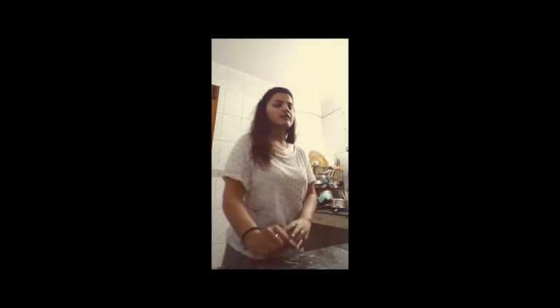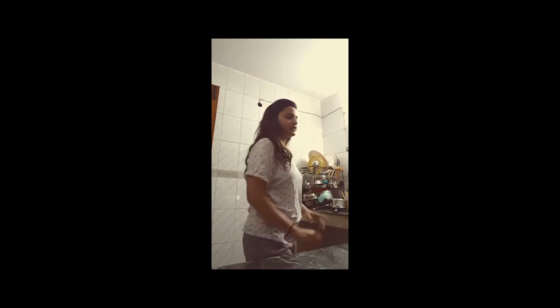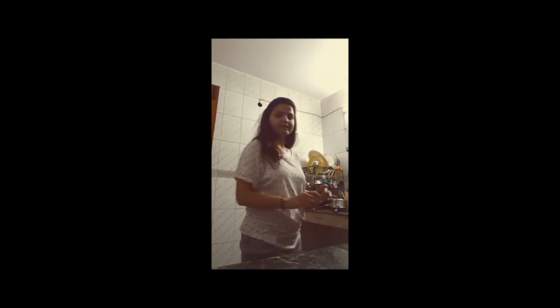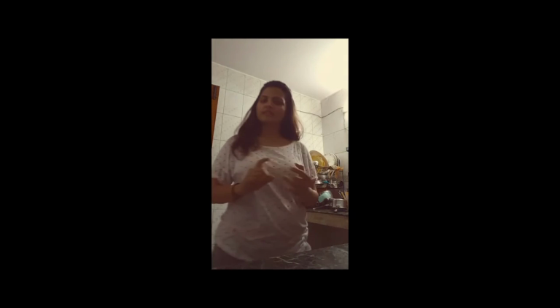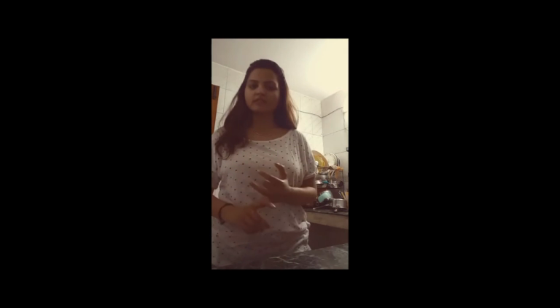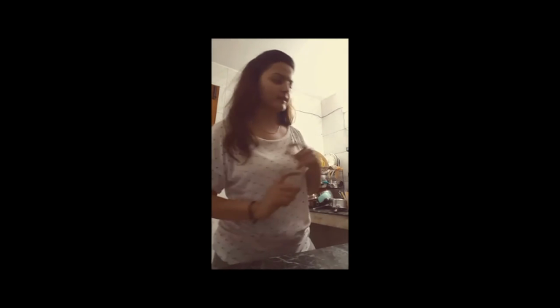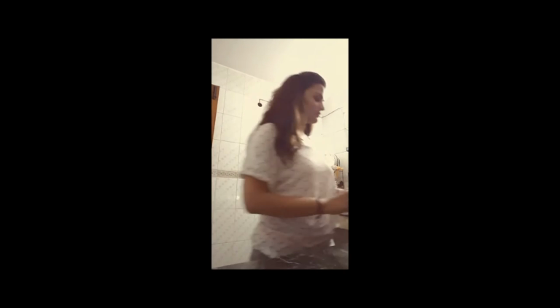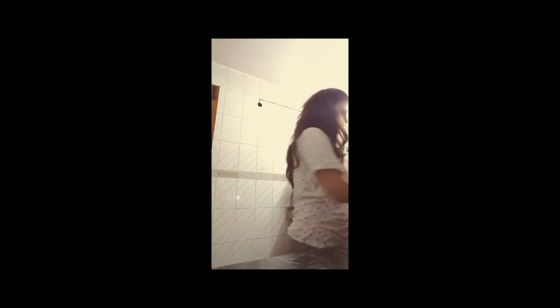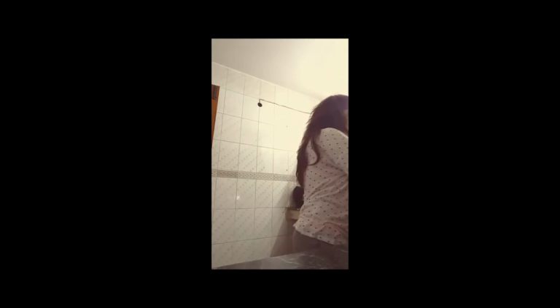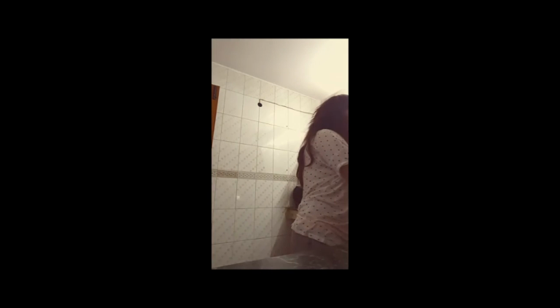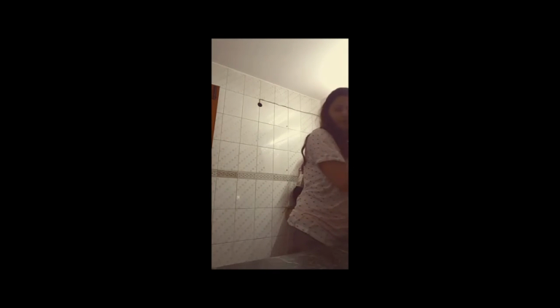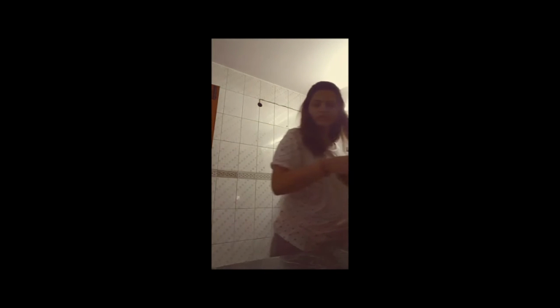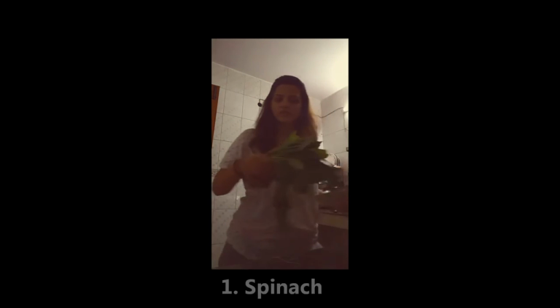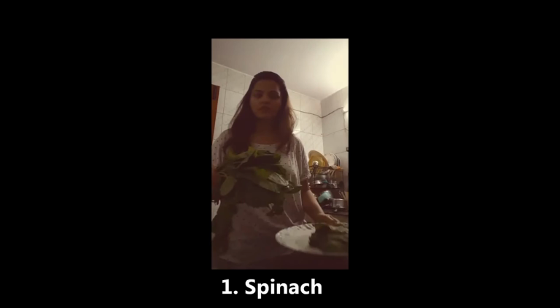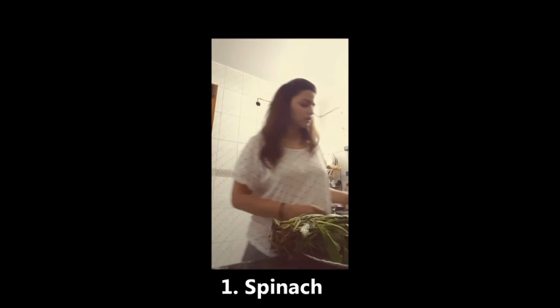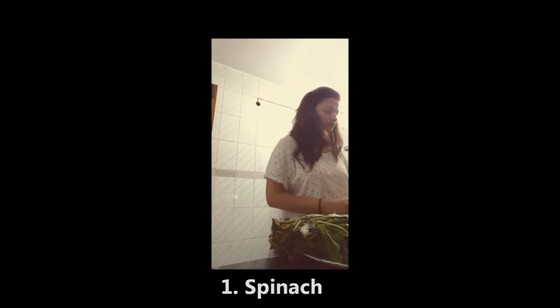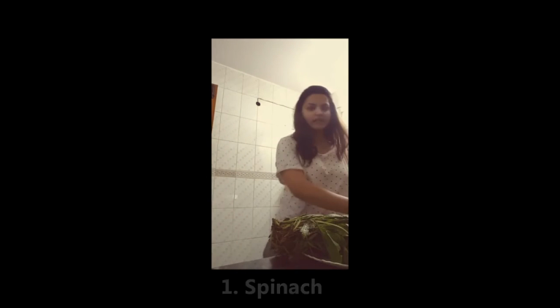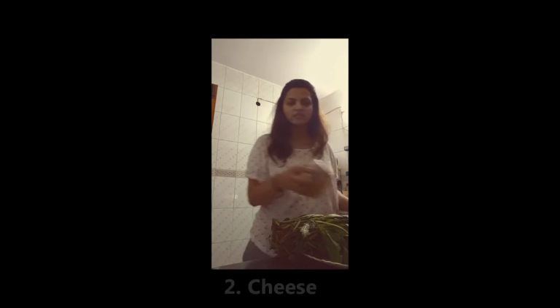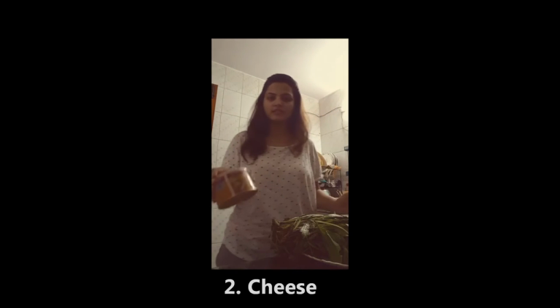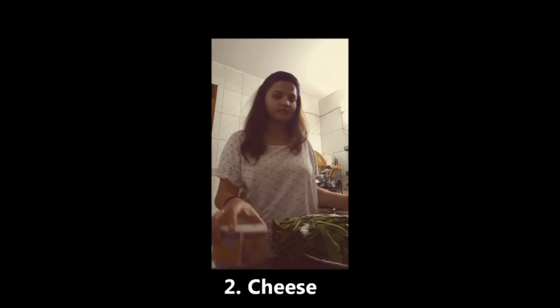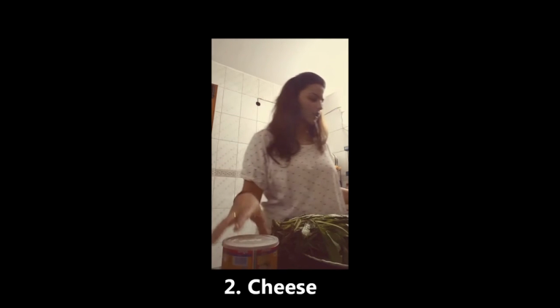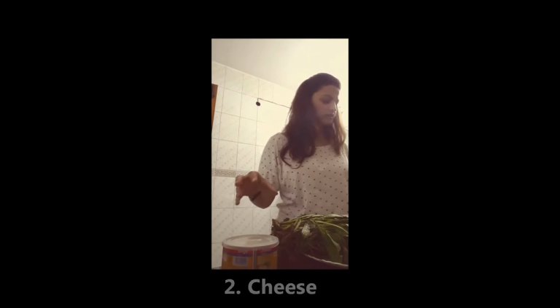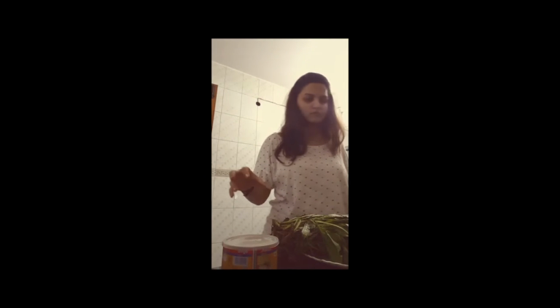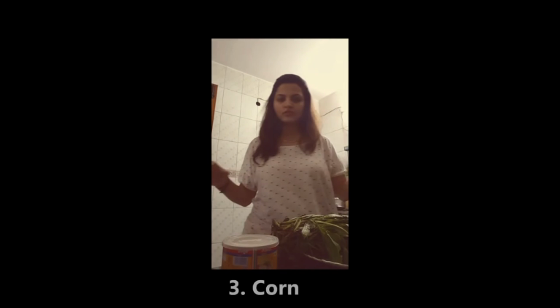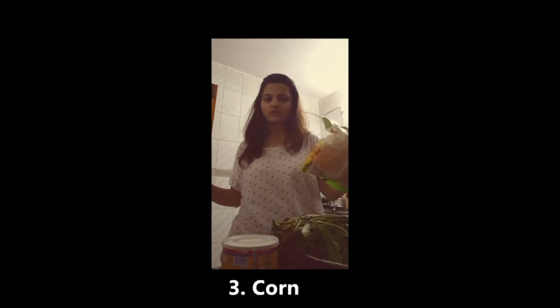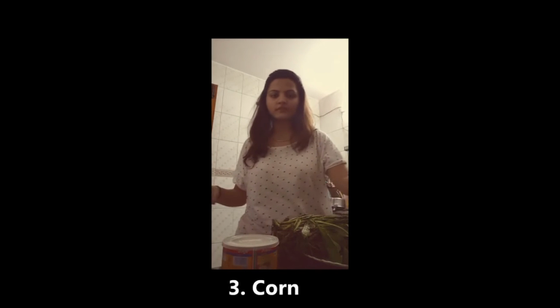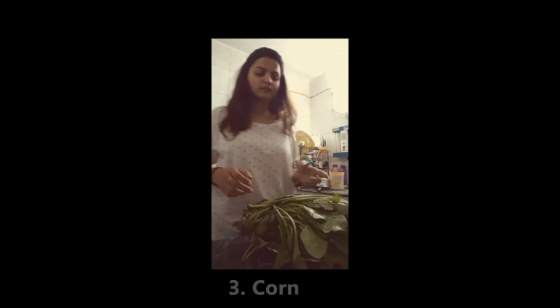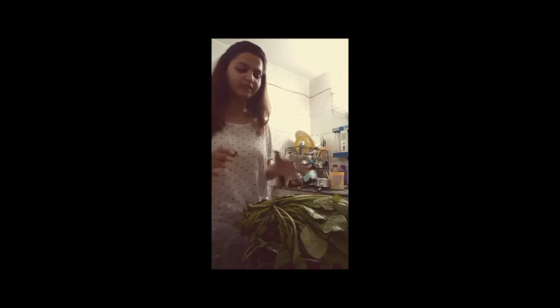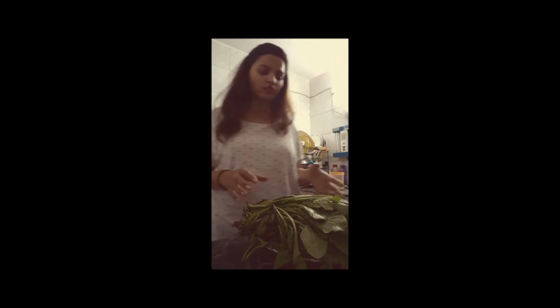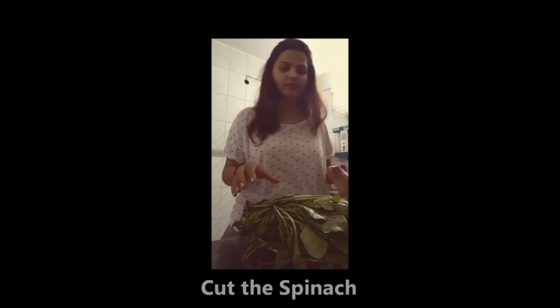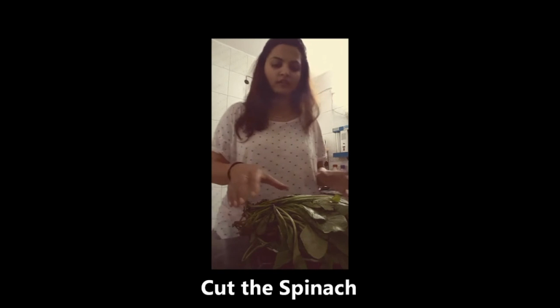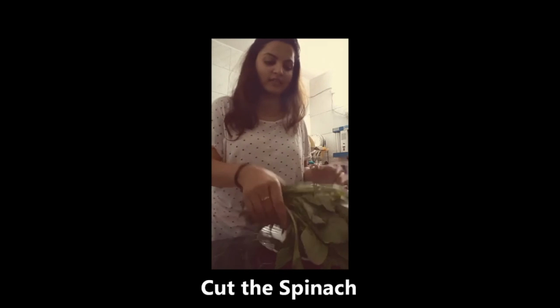We will need three things mainly. One would be spinach, second cheese, and third would be corn. Now we will cut the spinach.